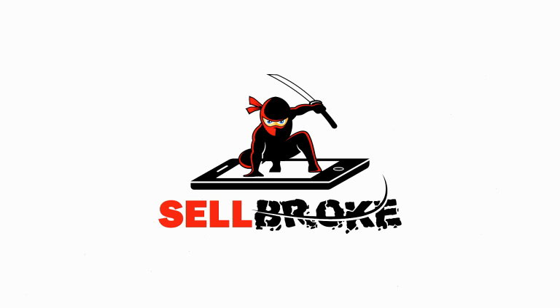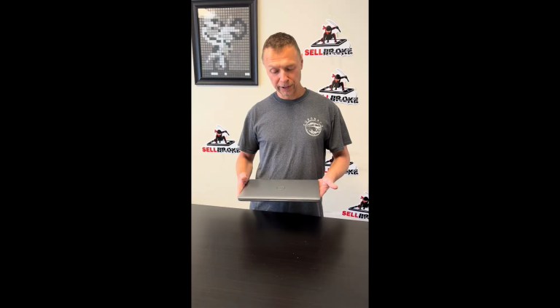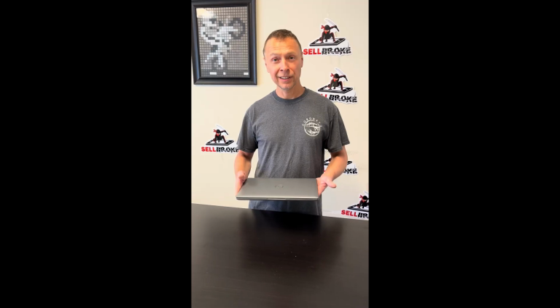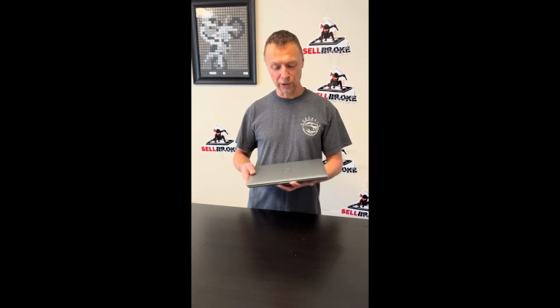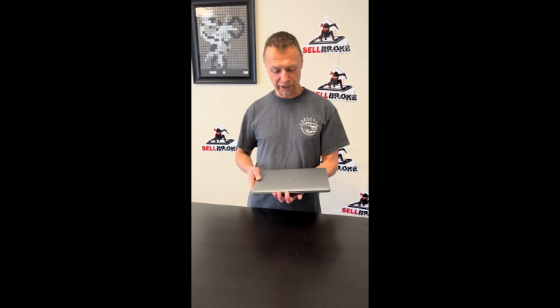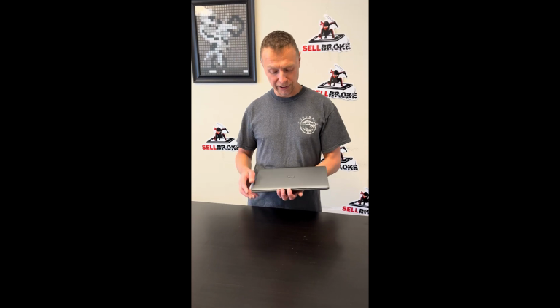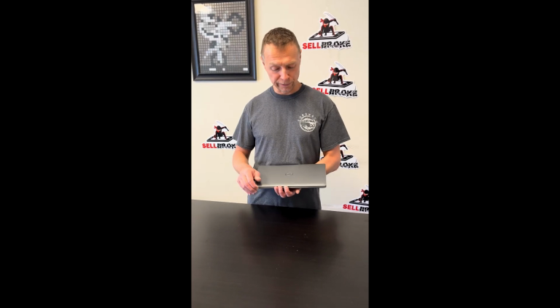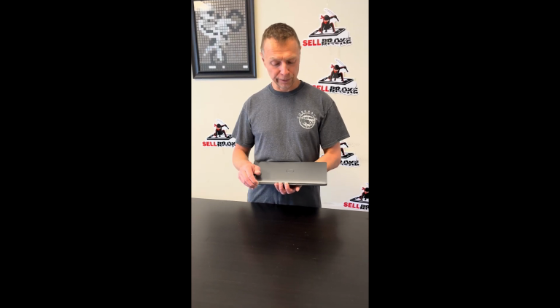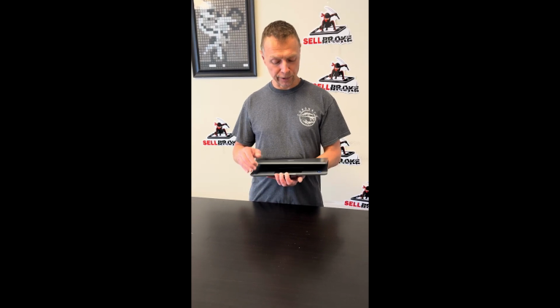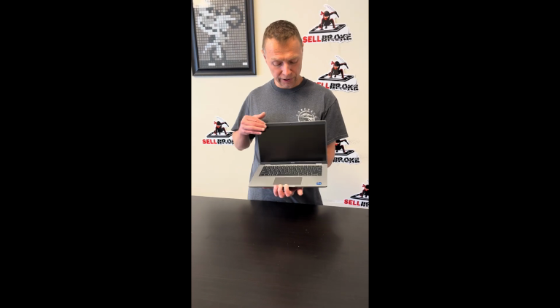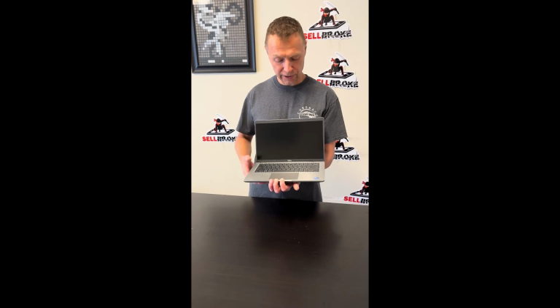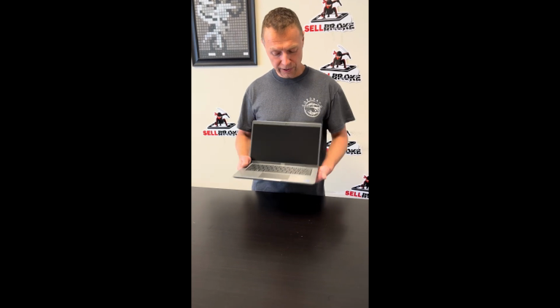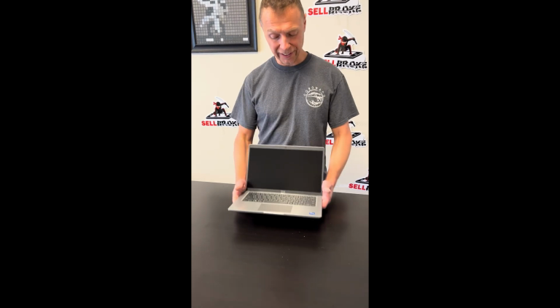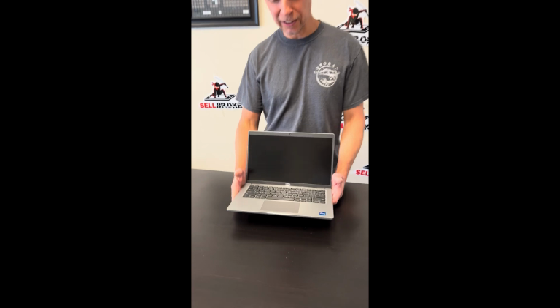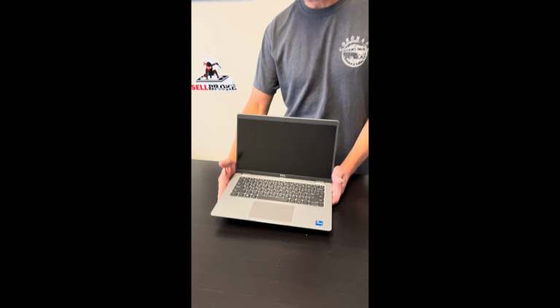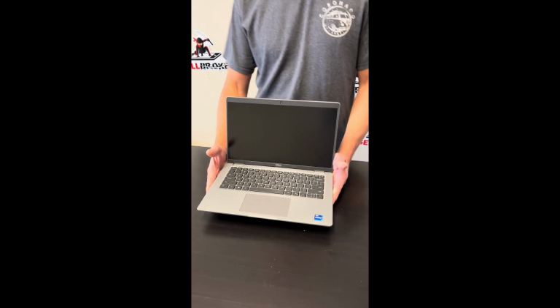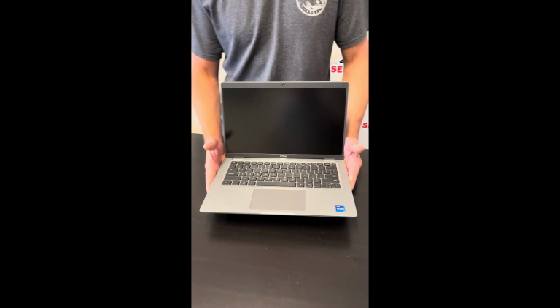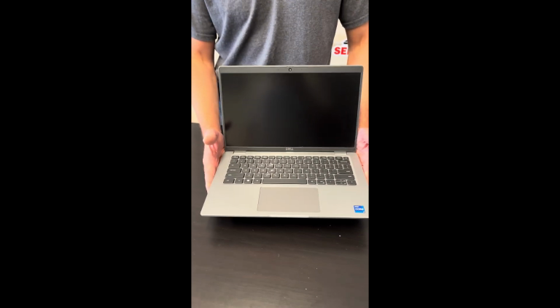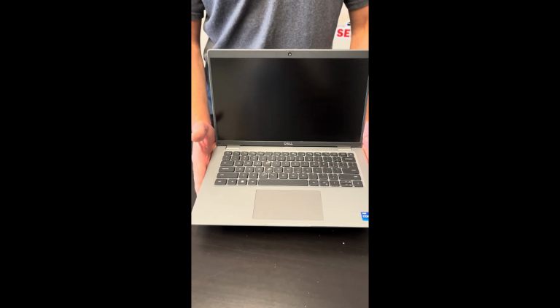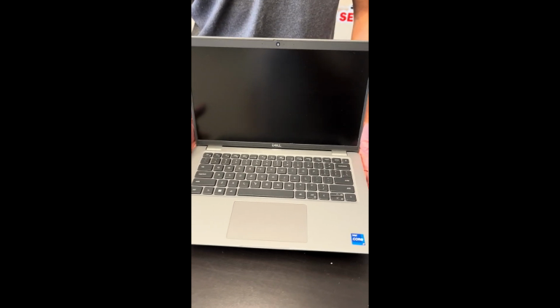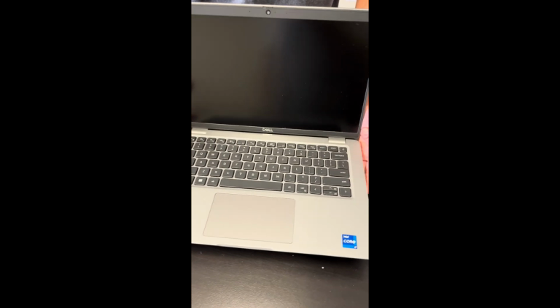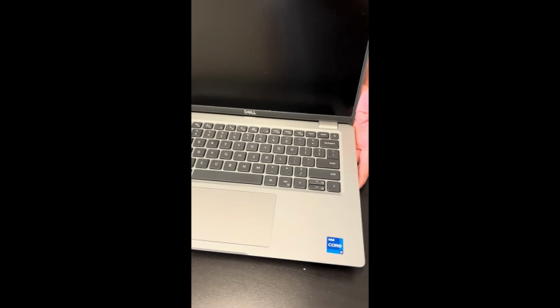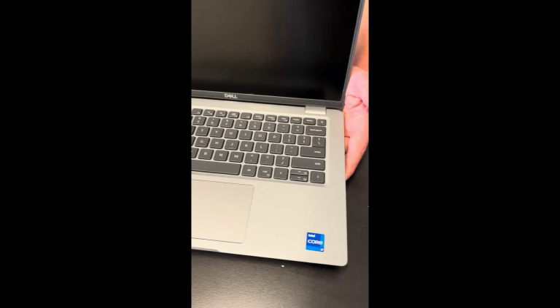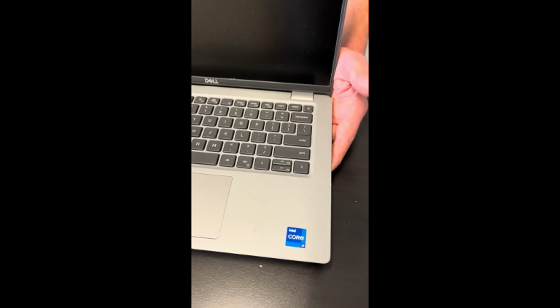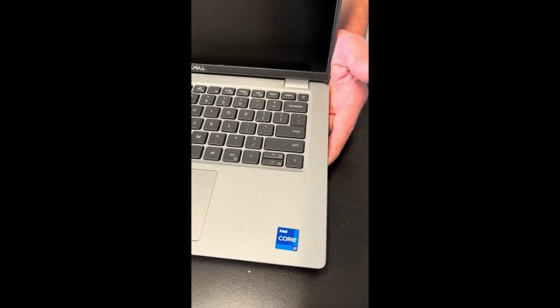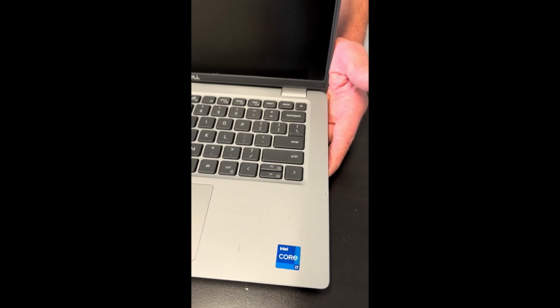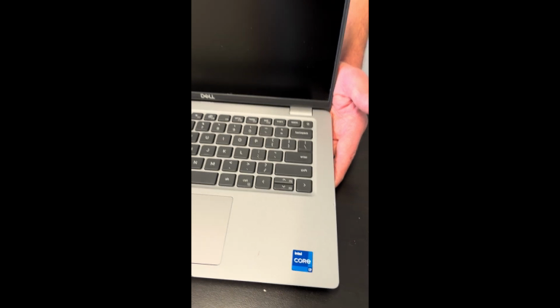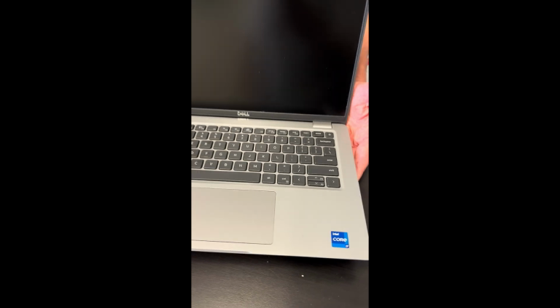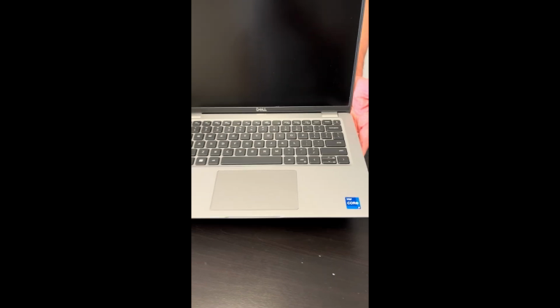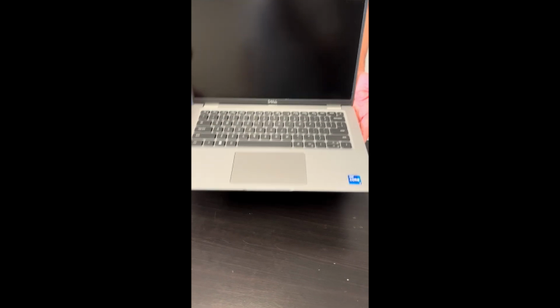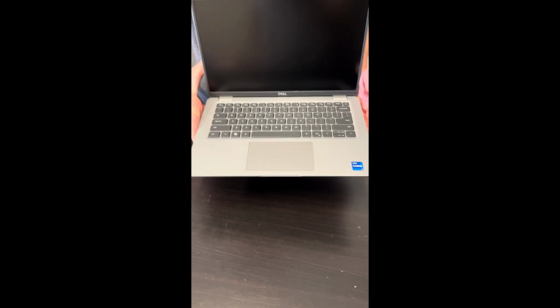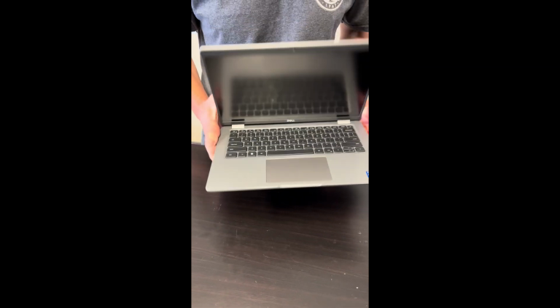Hello everybody! Today we have the Dell Latitude 5440. It's an Intel Core i7 13th gen laptop. We'll take it apart, we'll see what we can fix, replace or upgrade. Let's start.